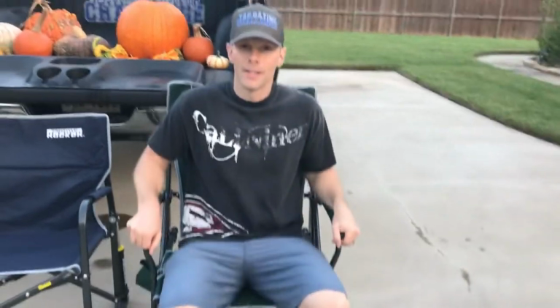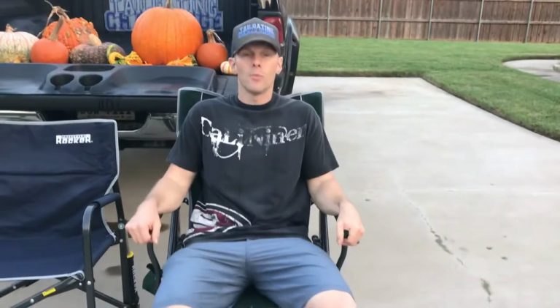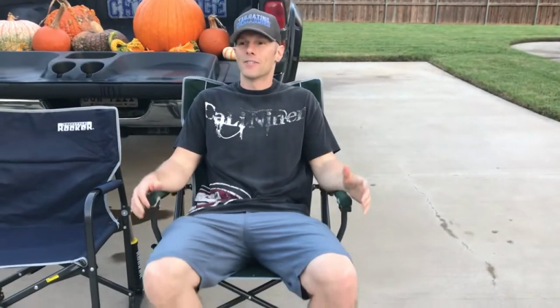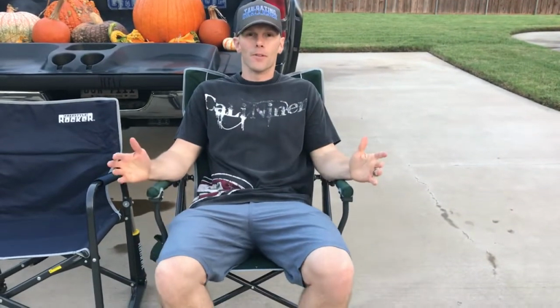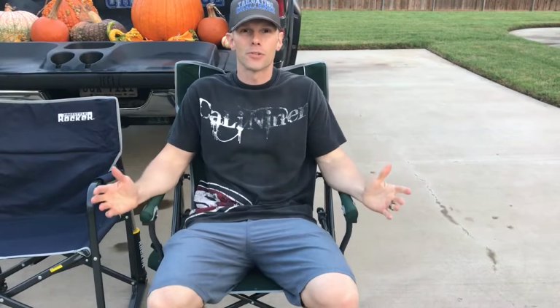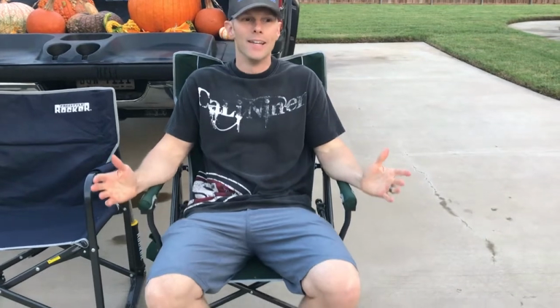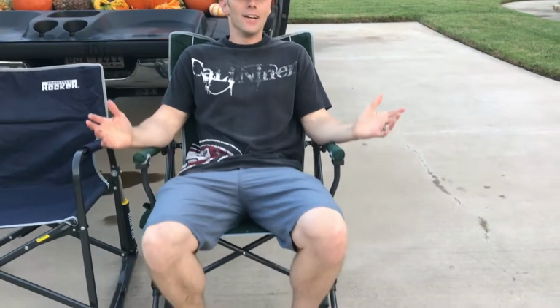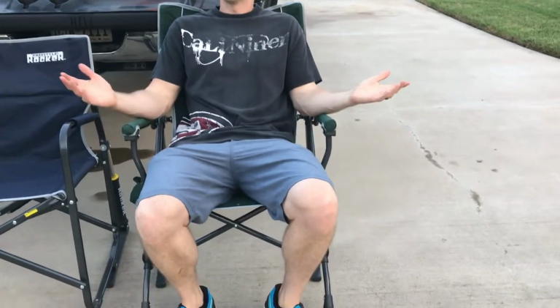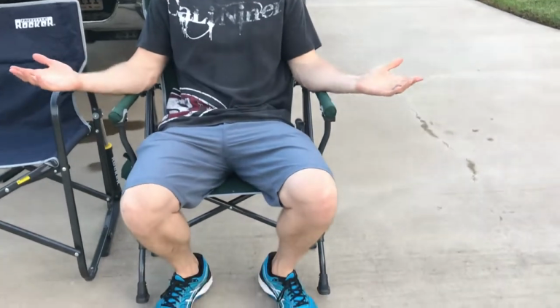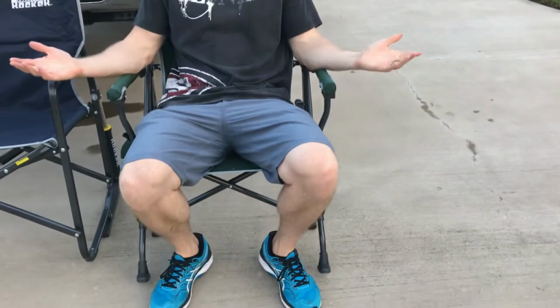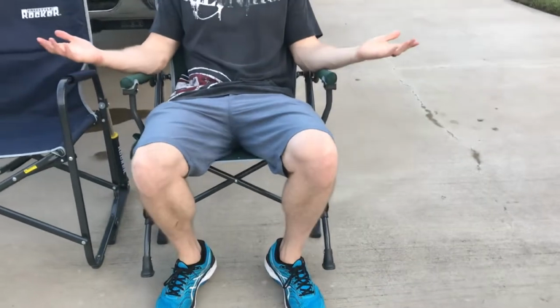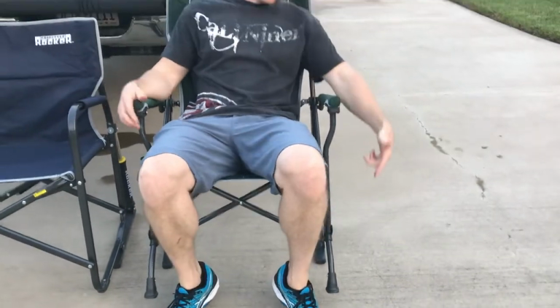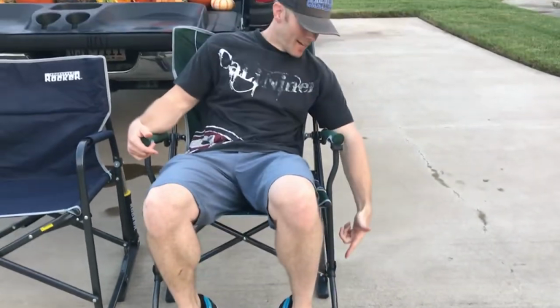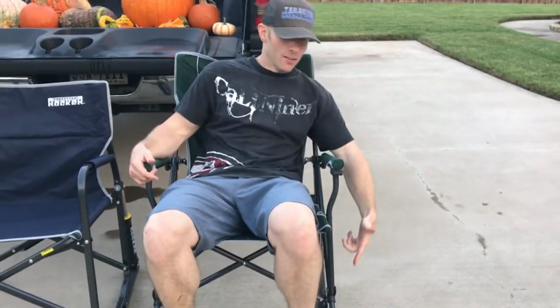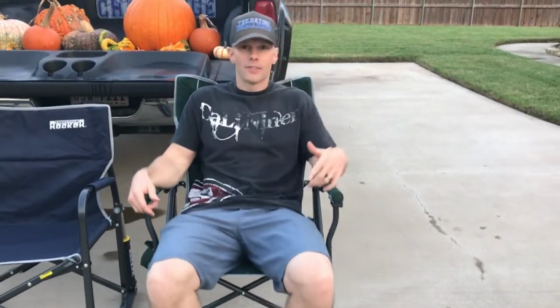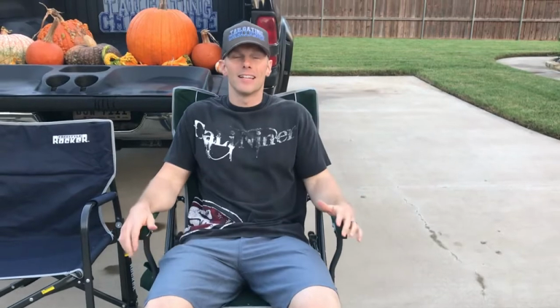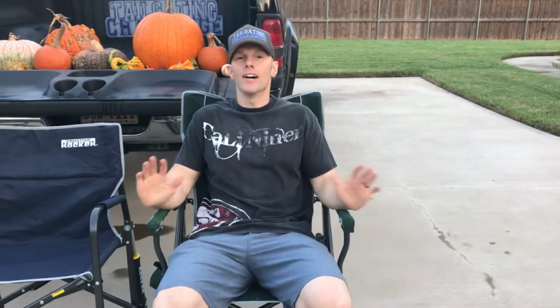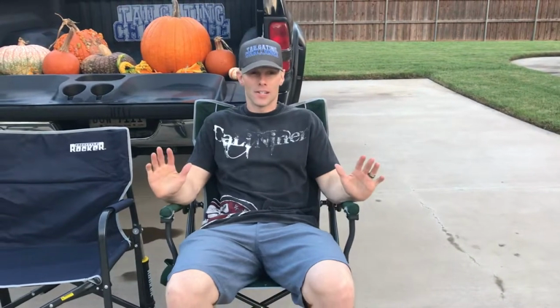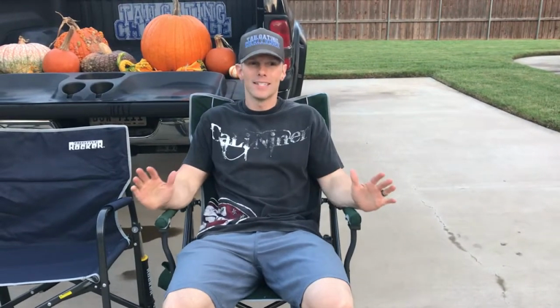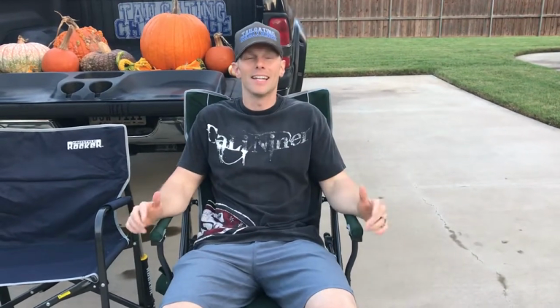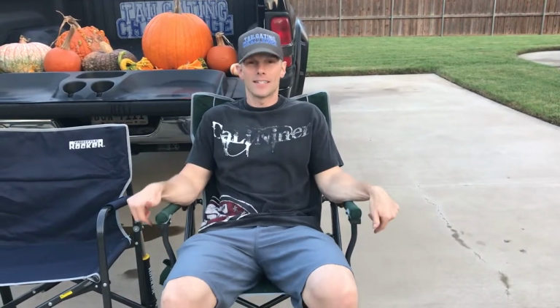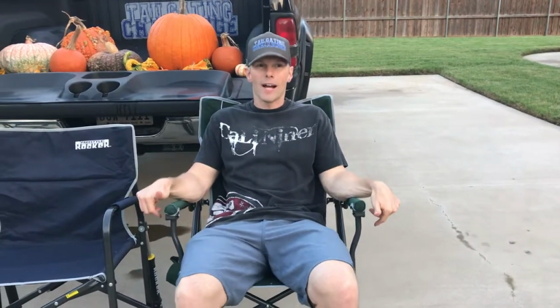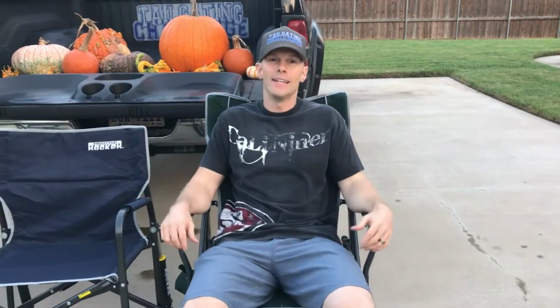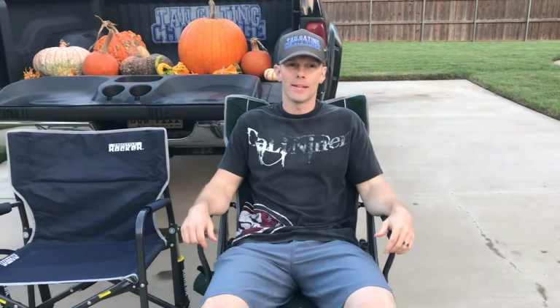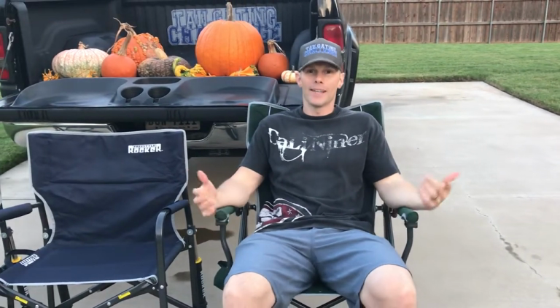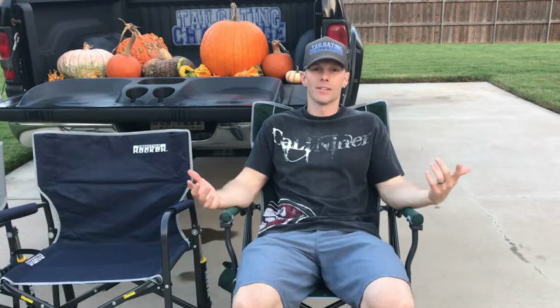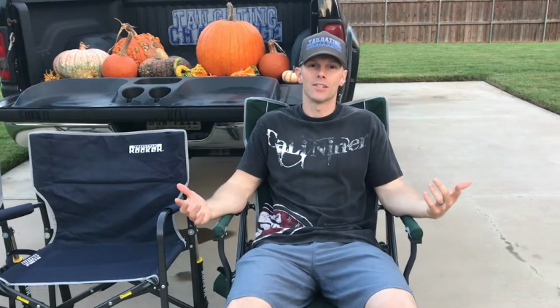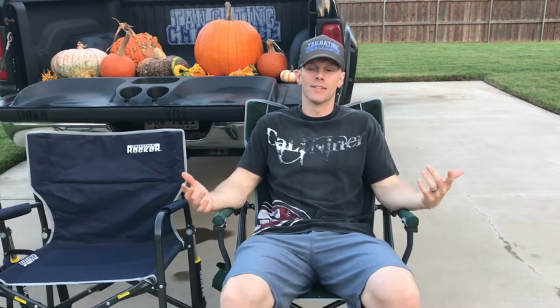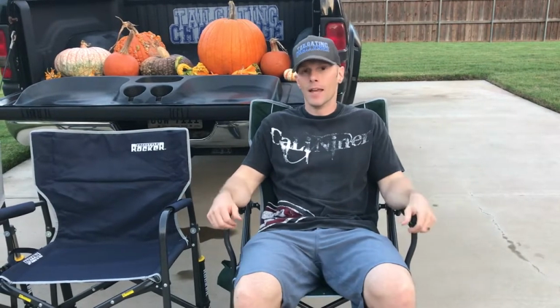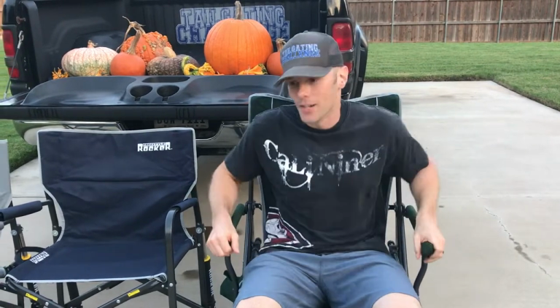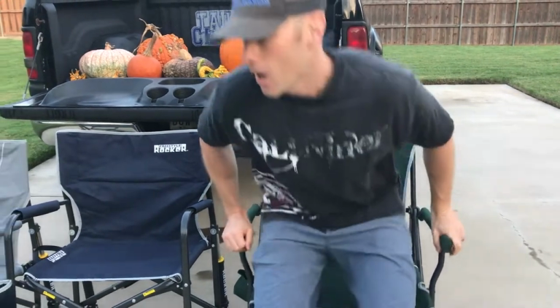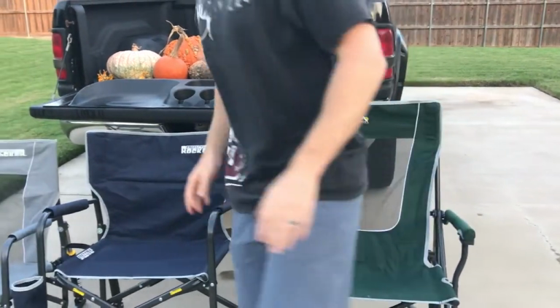Last but not least, this is the Road Trip Rocker. This is the one built for all terrain — it doesn't matter where you are. It's got legs a little bit off the ground so it can handle uneven surfaces, and it still has the nice rocking dynamic in the back so you can relax and chill out.